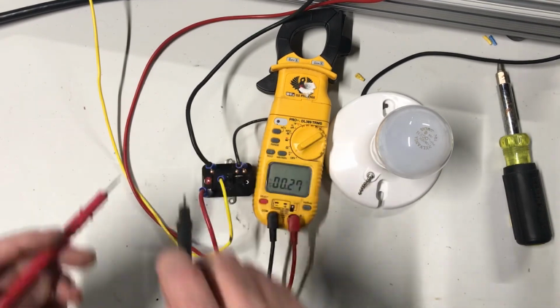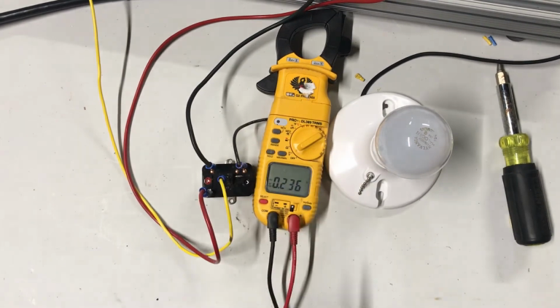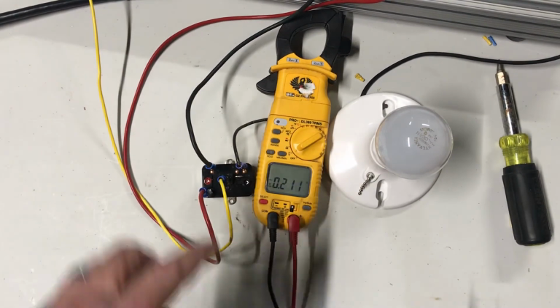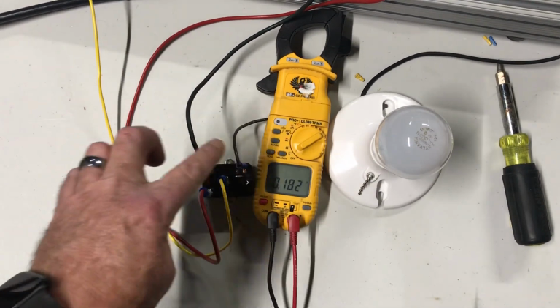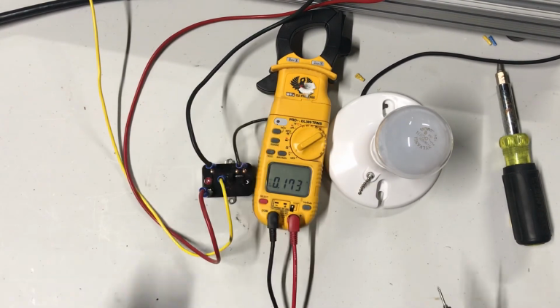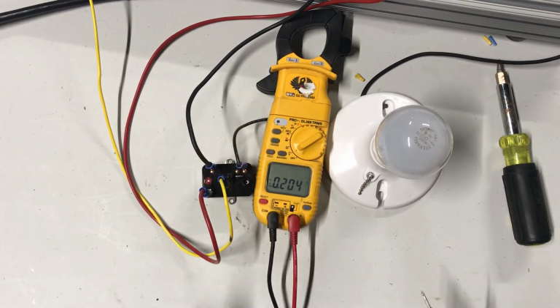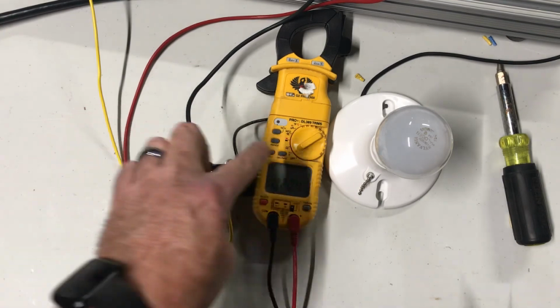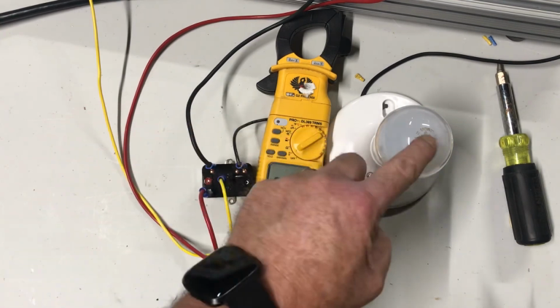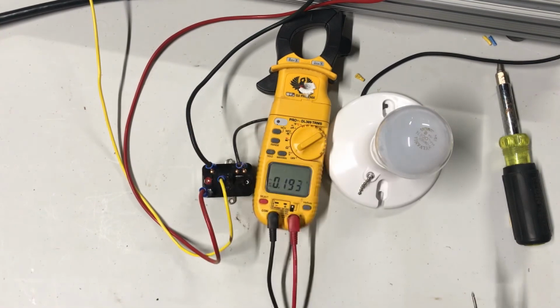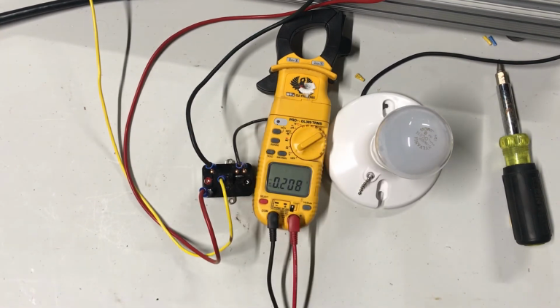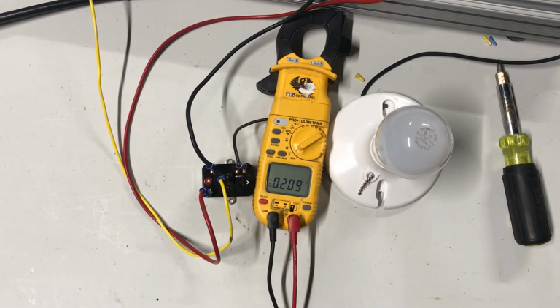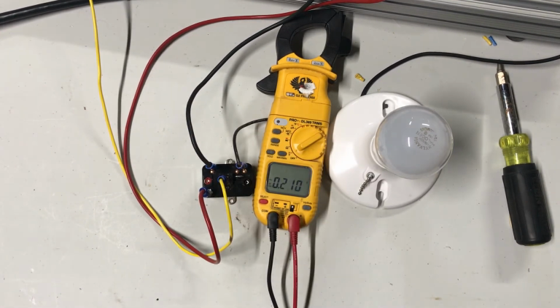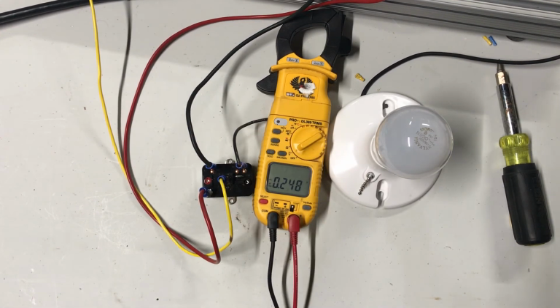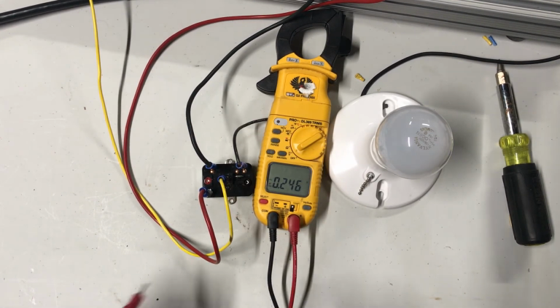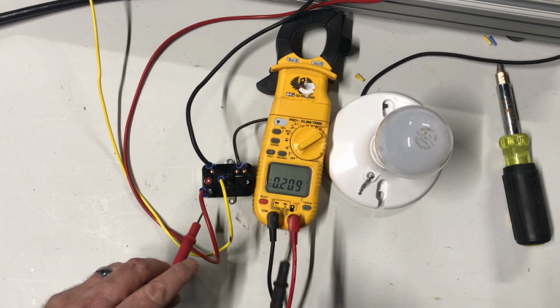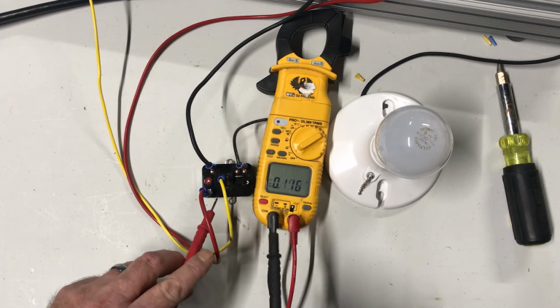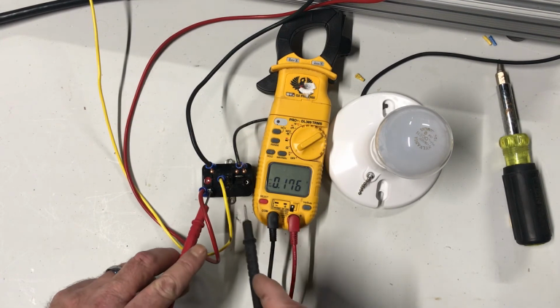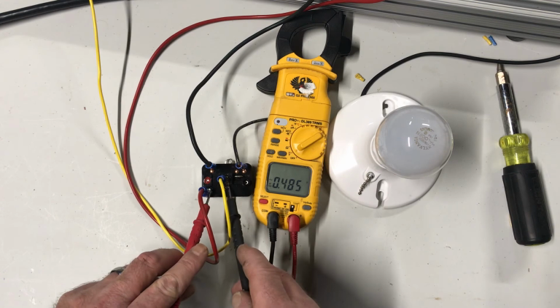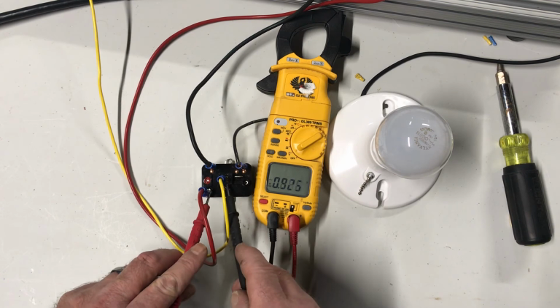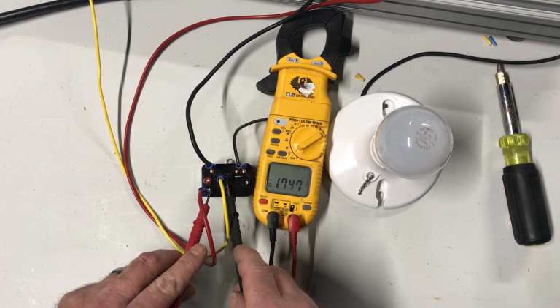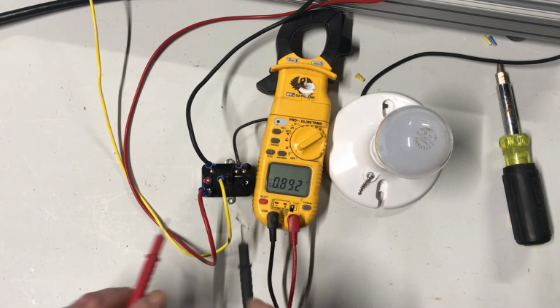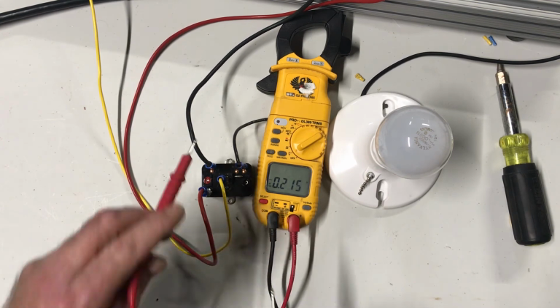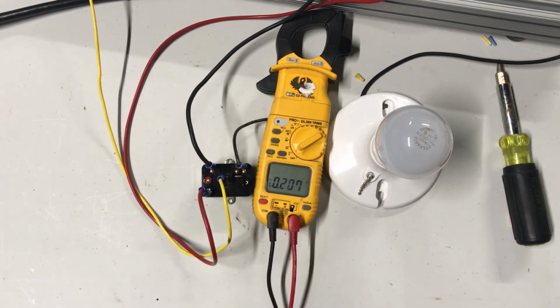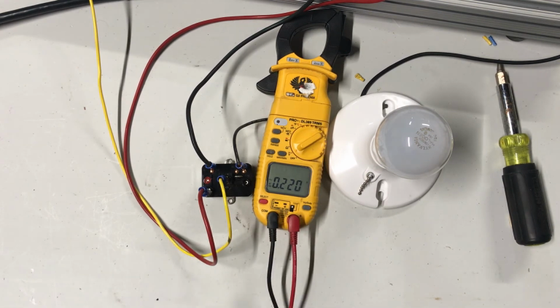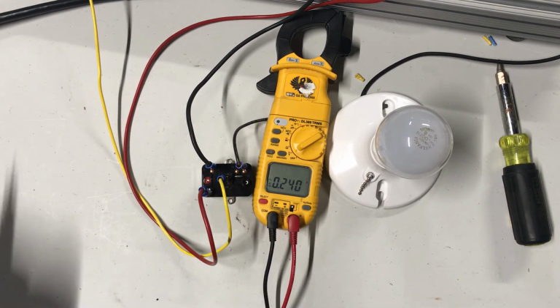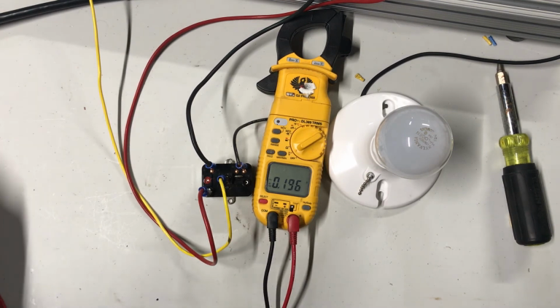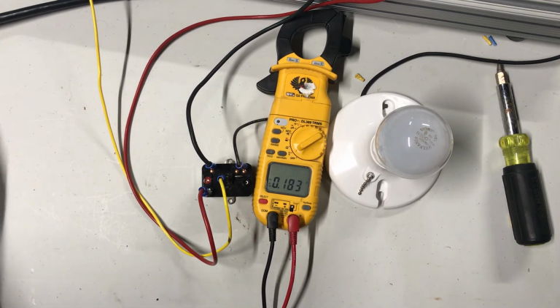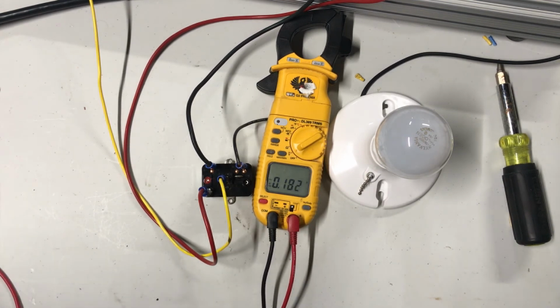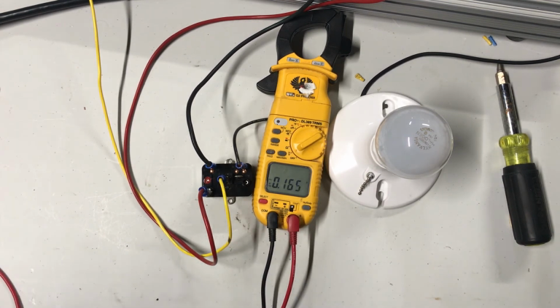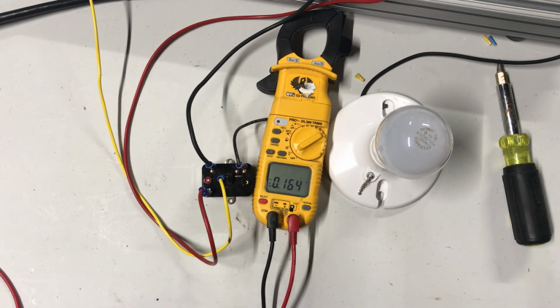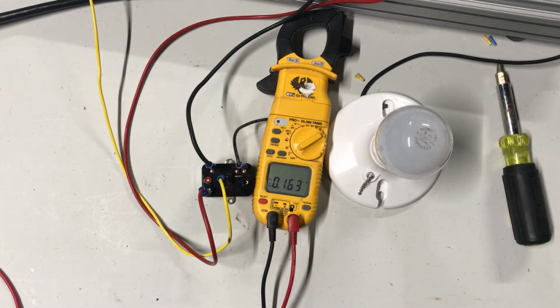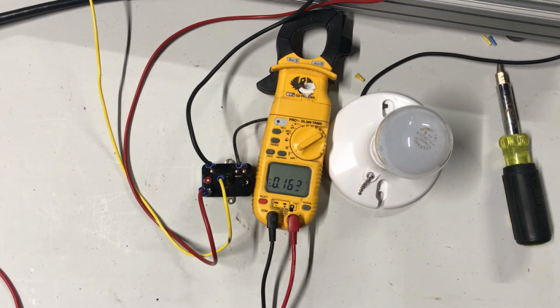If those contacts were closed it would send power through and it would light up my light bulb. But if we have 24 volts to our coil and our contacts are not closing, that is a bad relay switch.